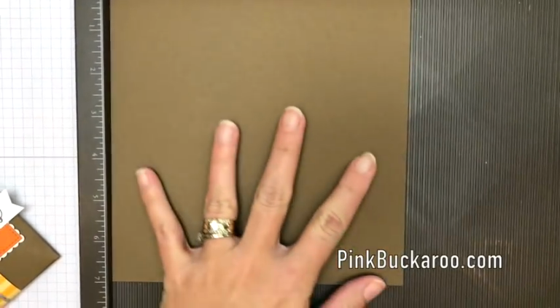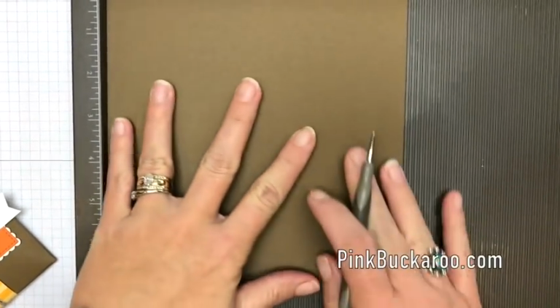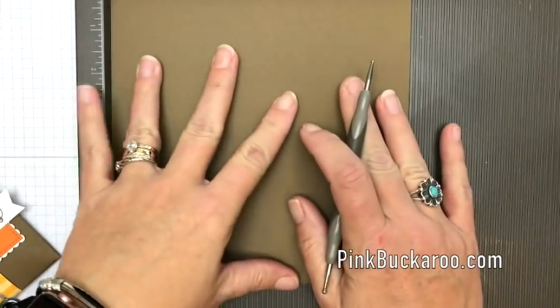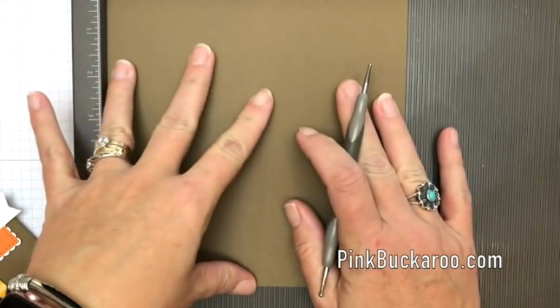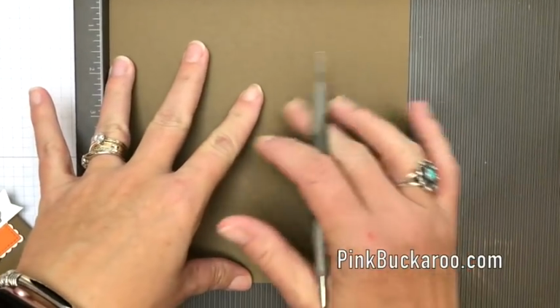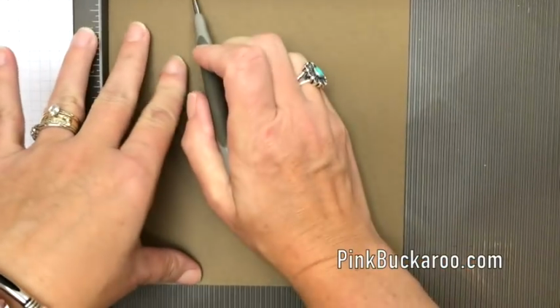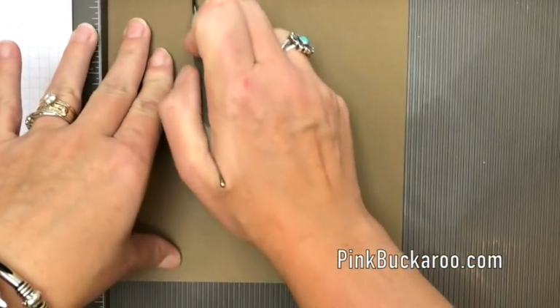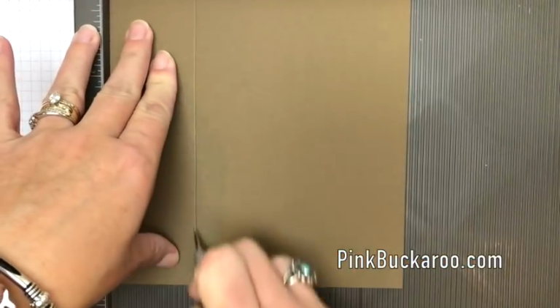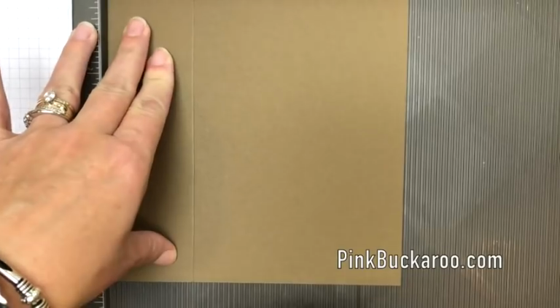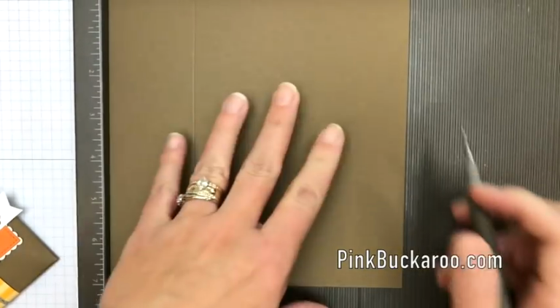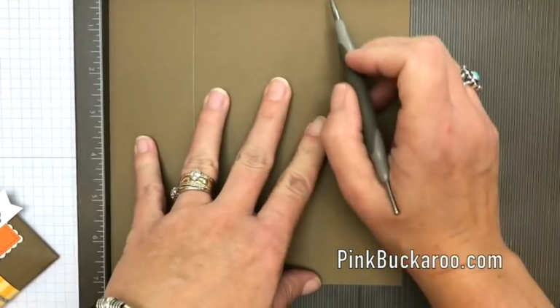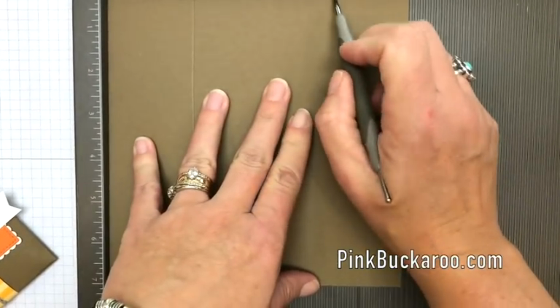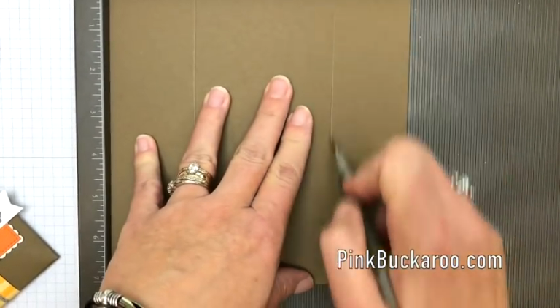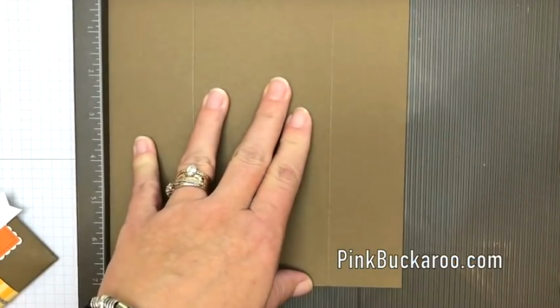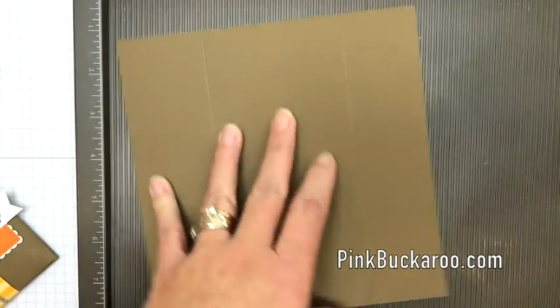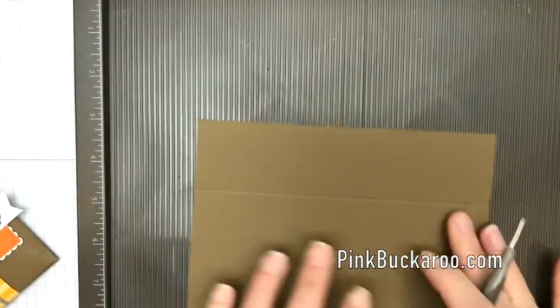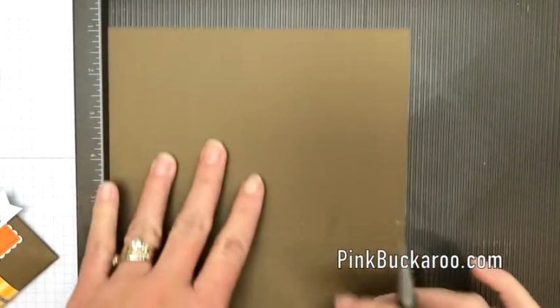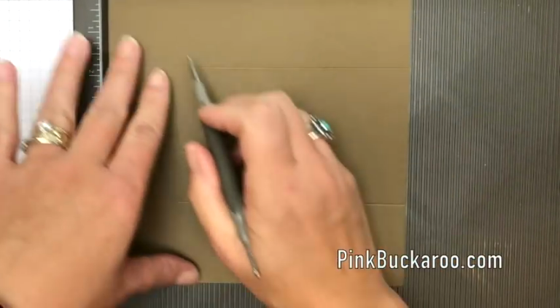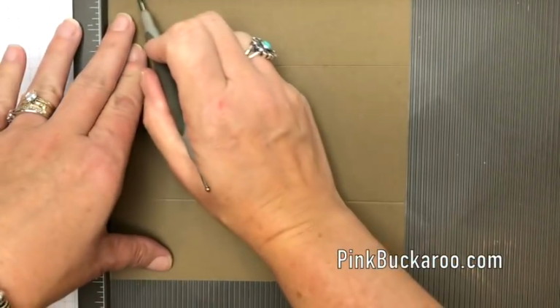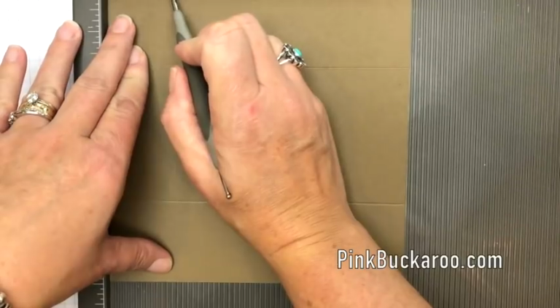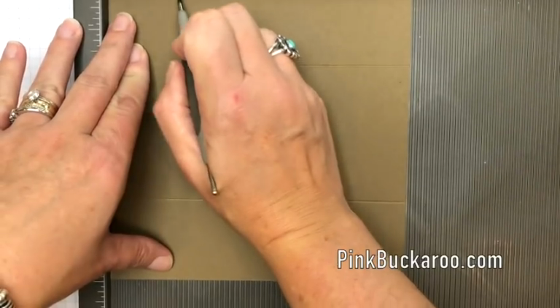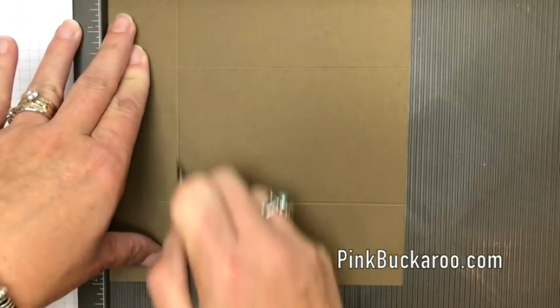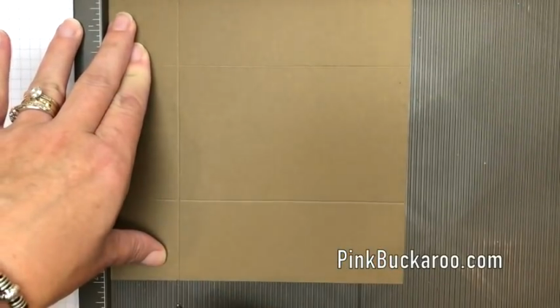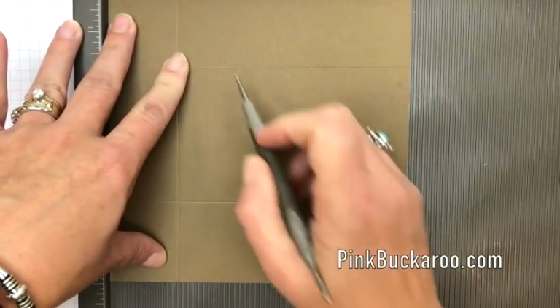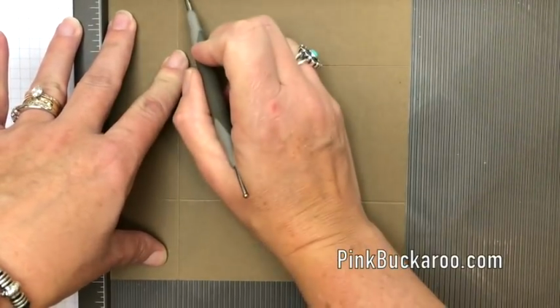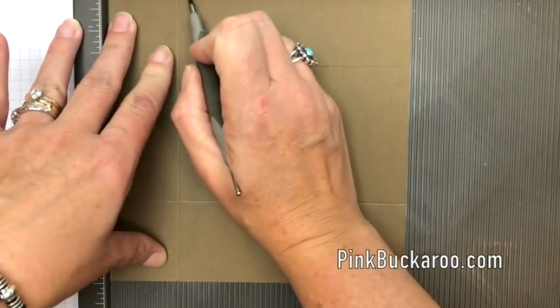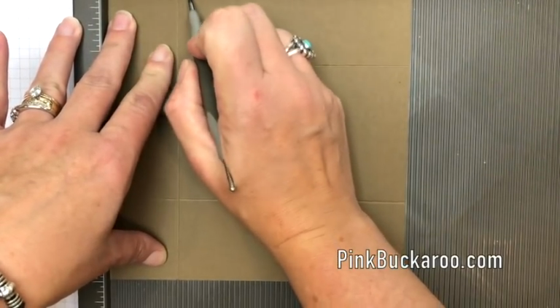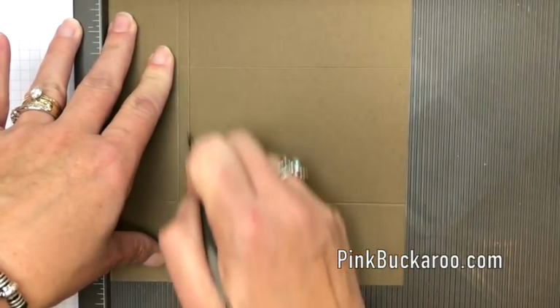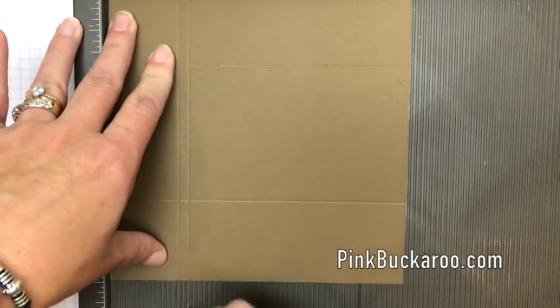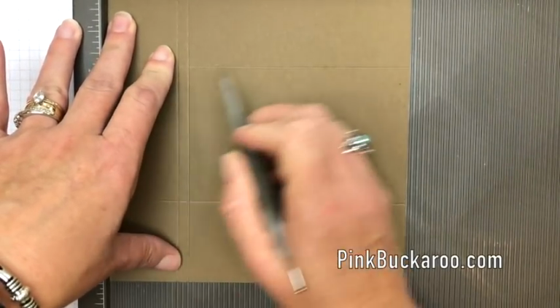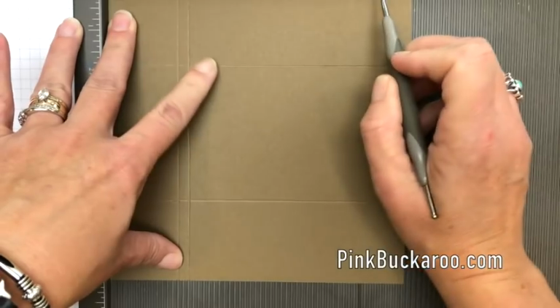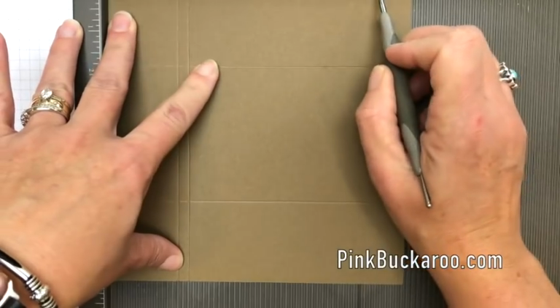So we have a 7x7 square. We're going to score one side at 2 and 1 and 5 and a fourth. Then turn it and score at 1 and 5 eighths, 1 and 7 eighths, and 6 and a fourth.